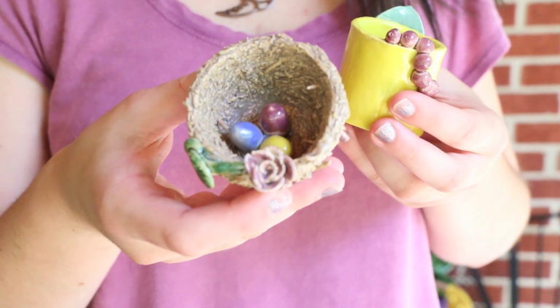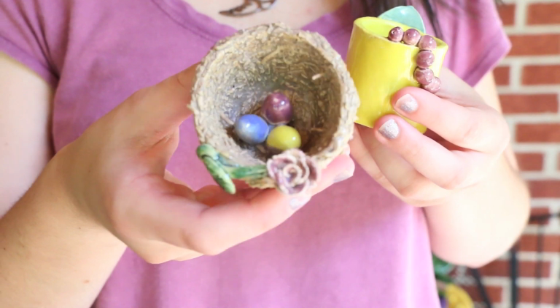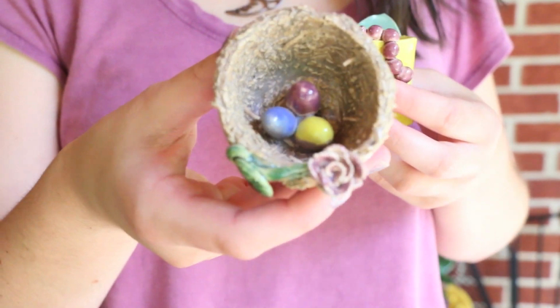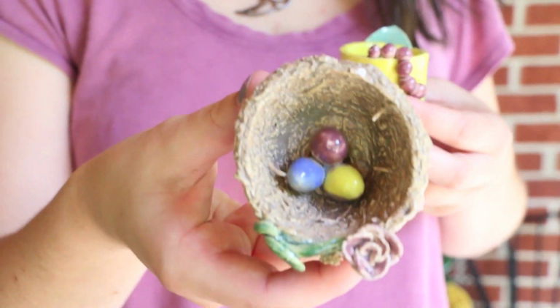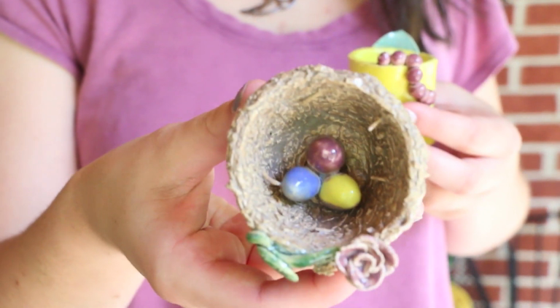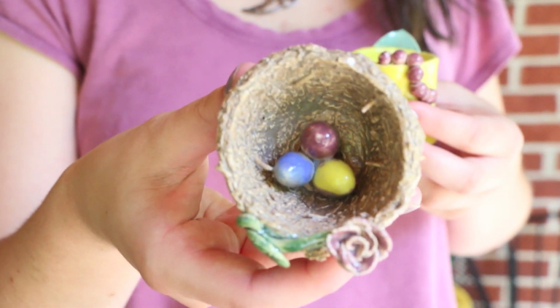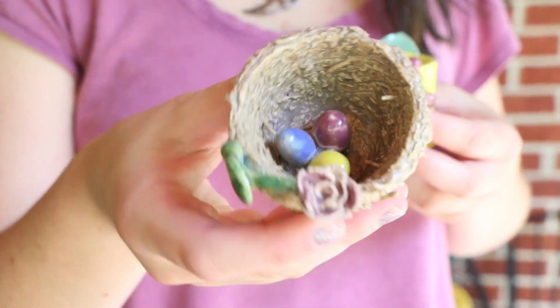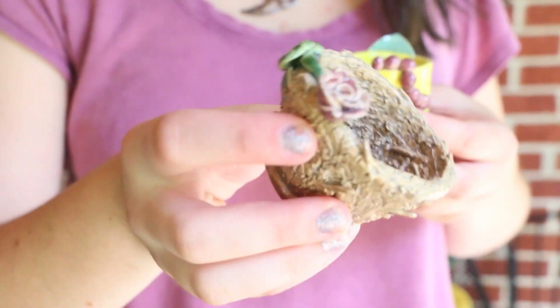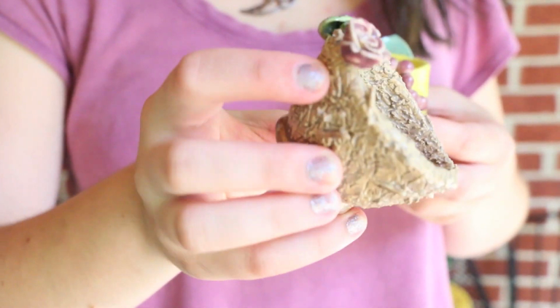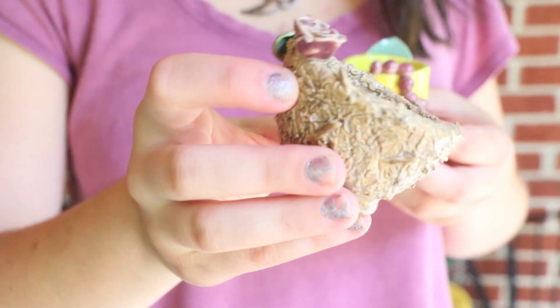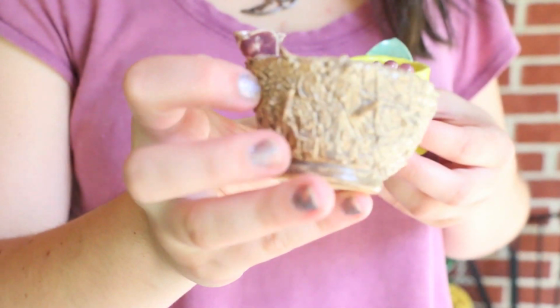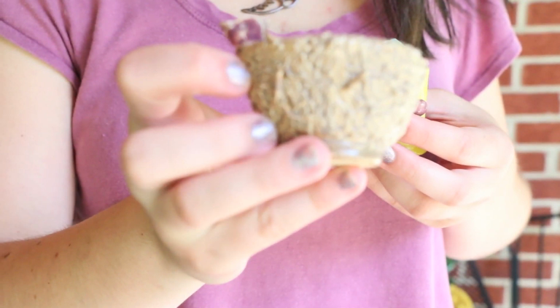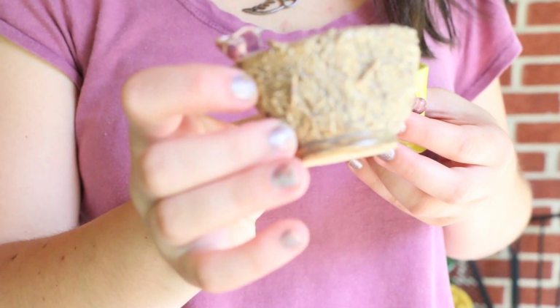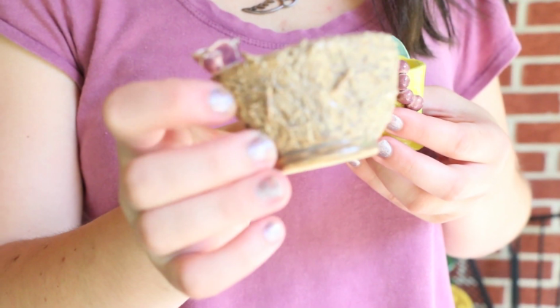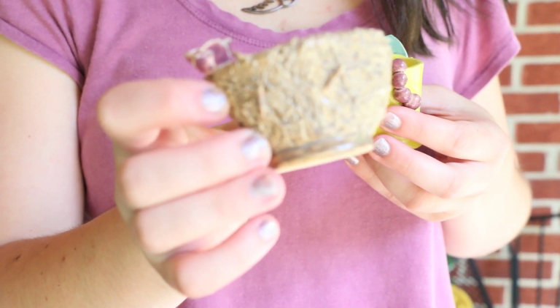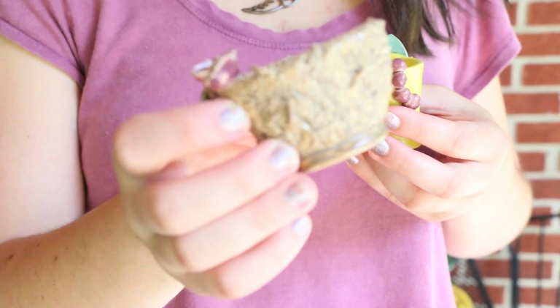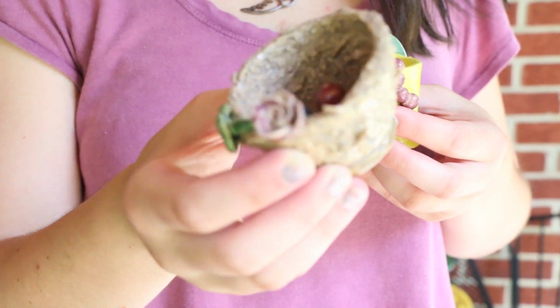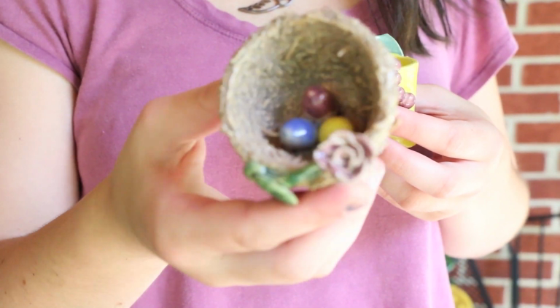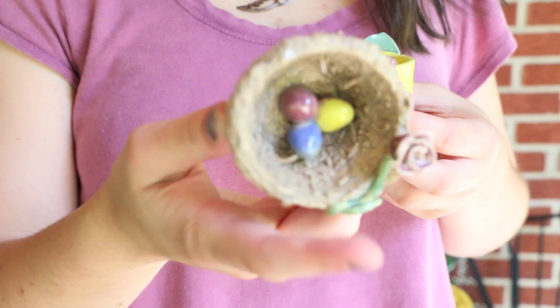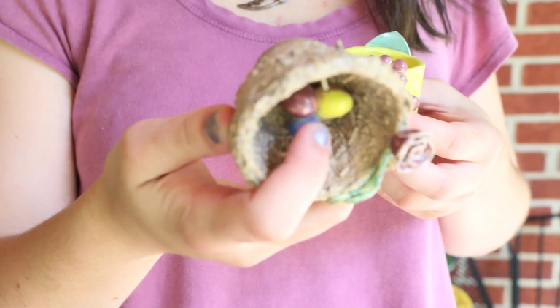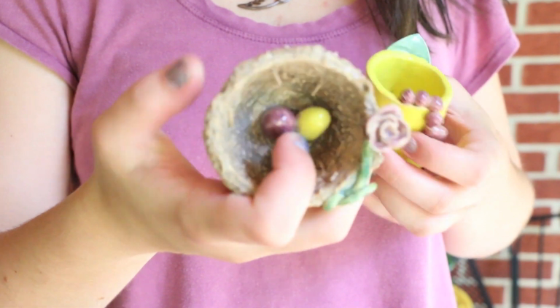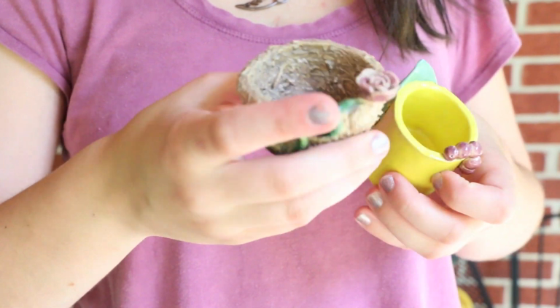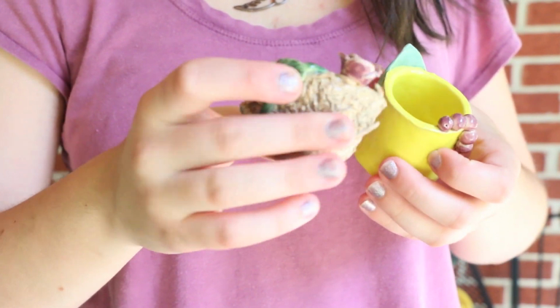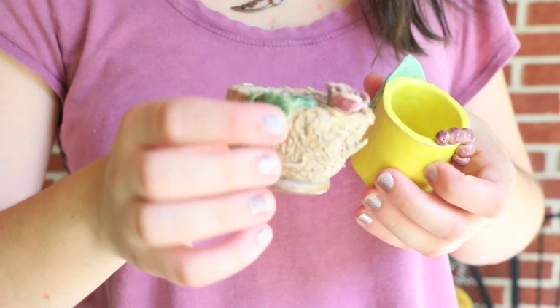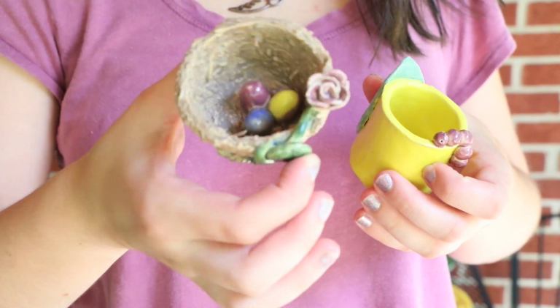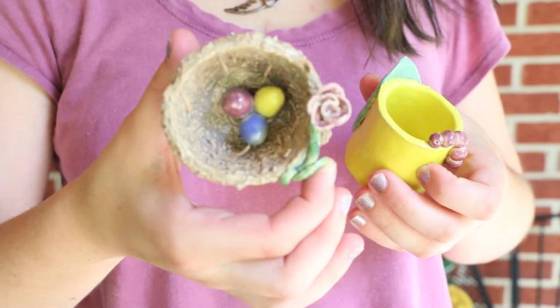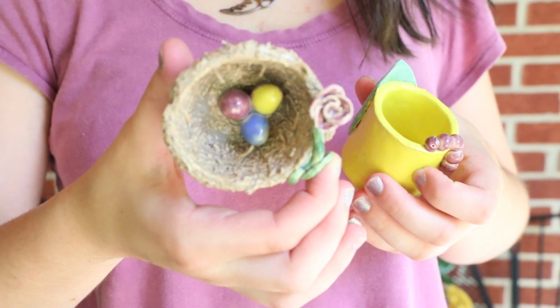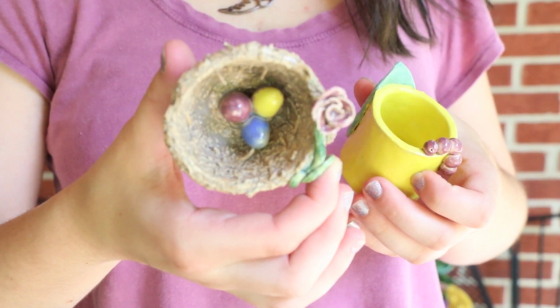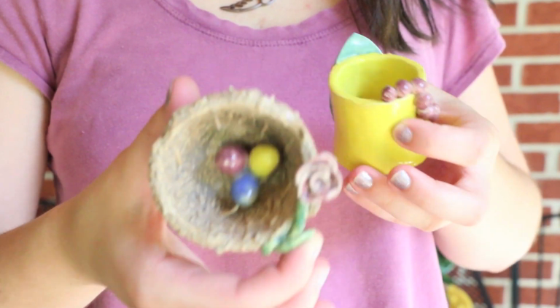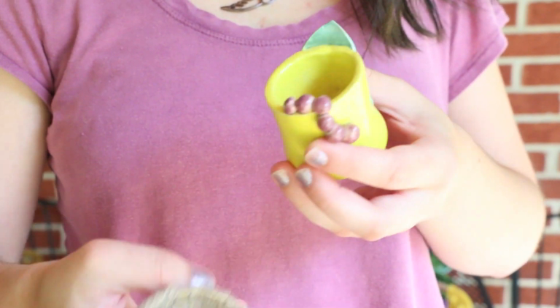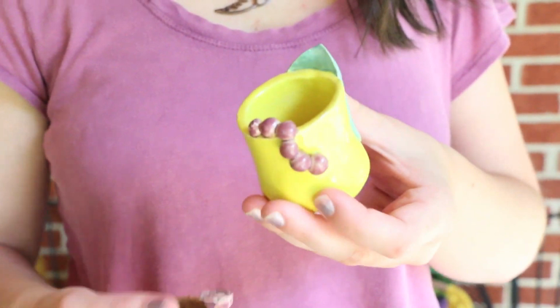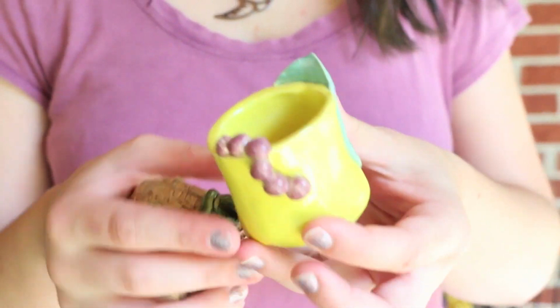Here are the decorative teacups — this one is a bird's nest with a flower on it, and the other one is a tulip with a caterpillar.